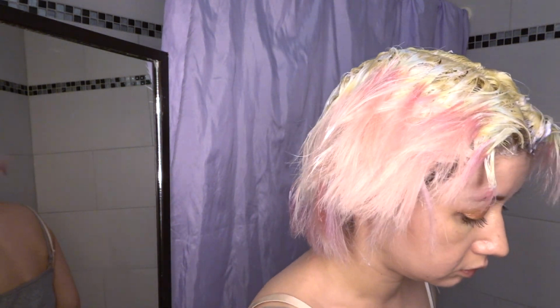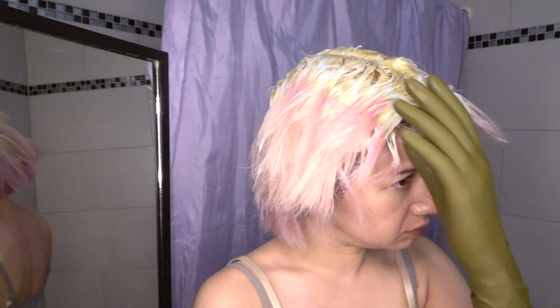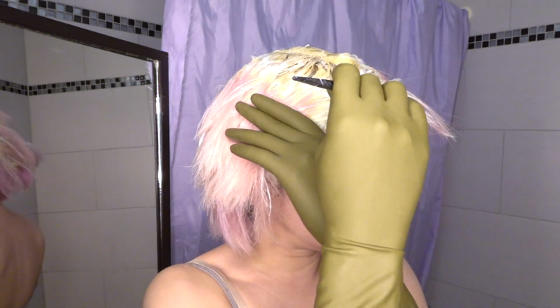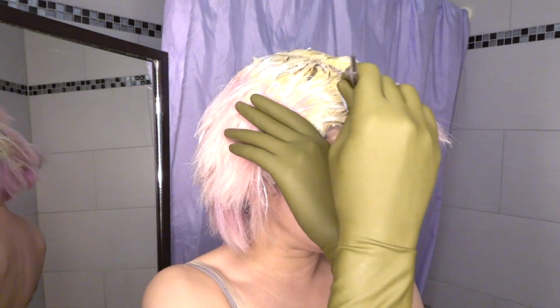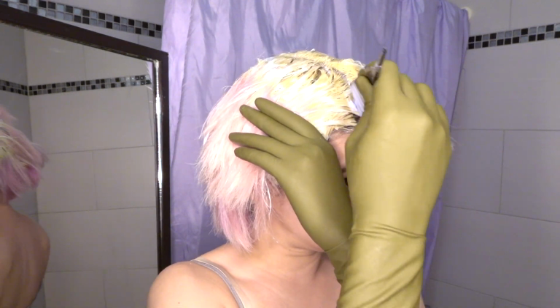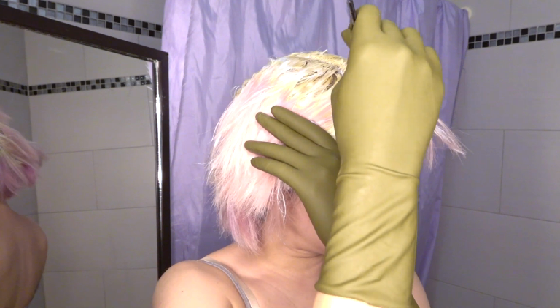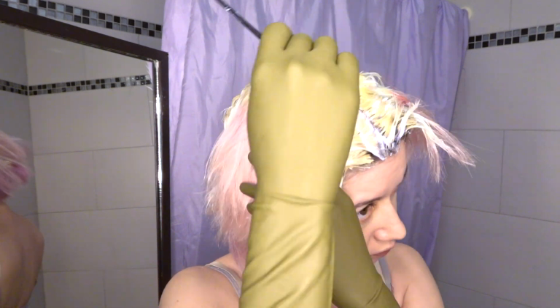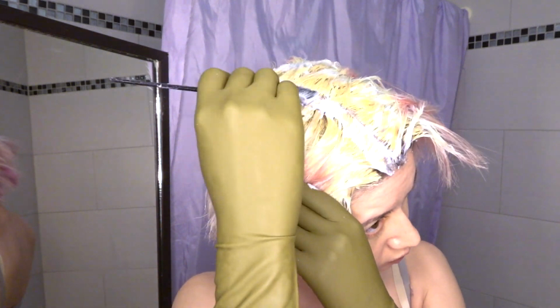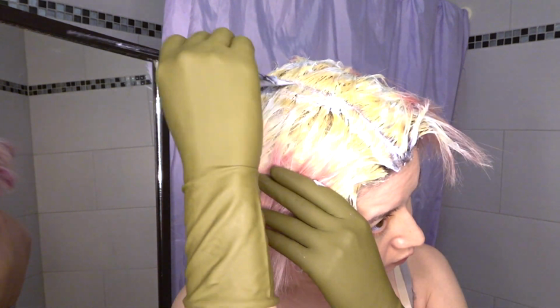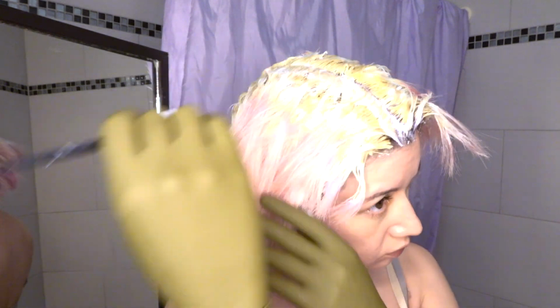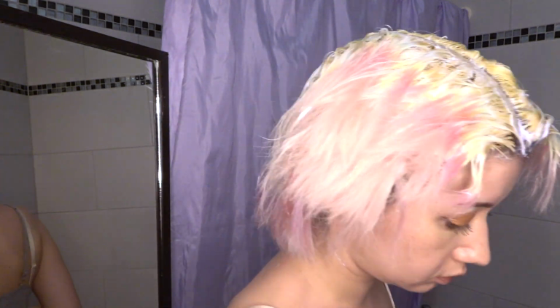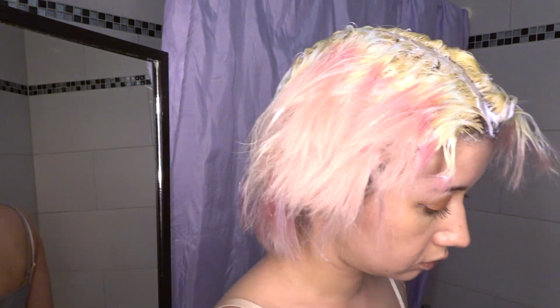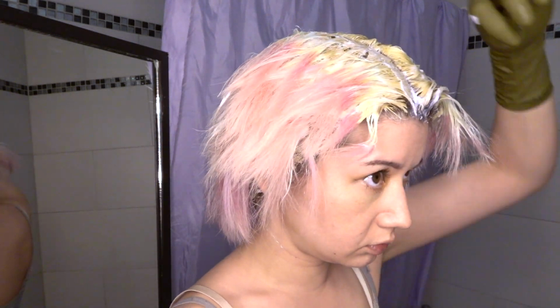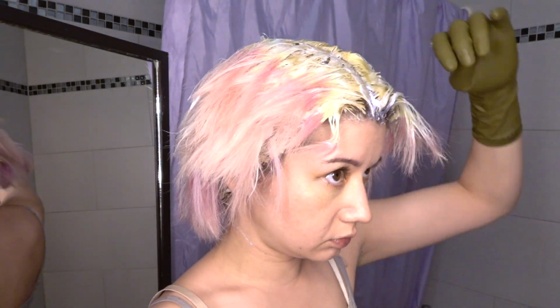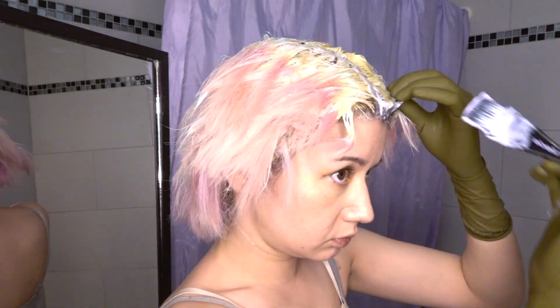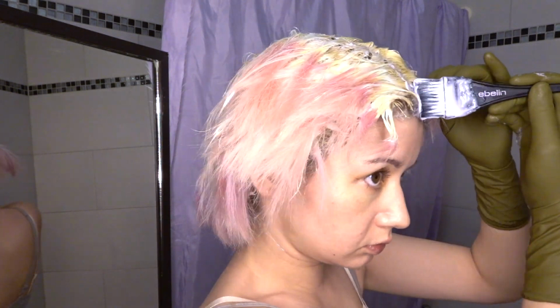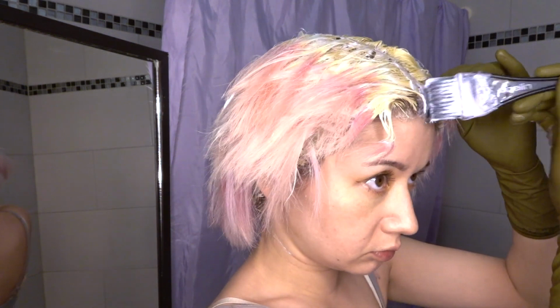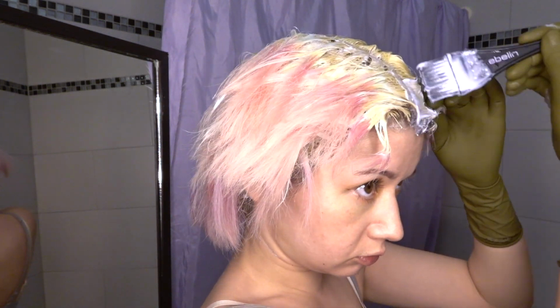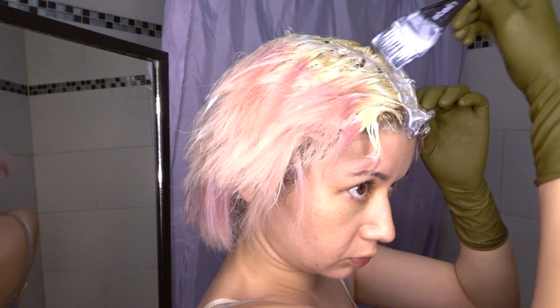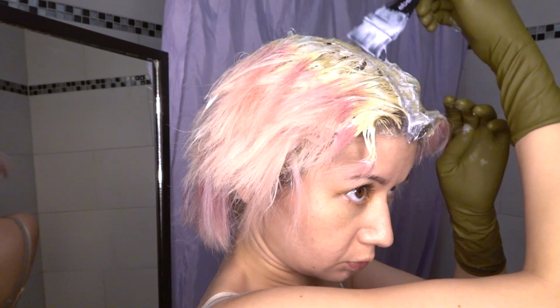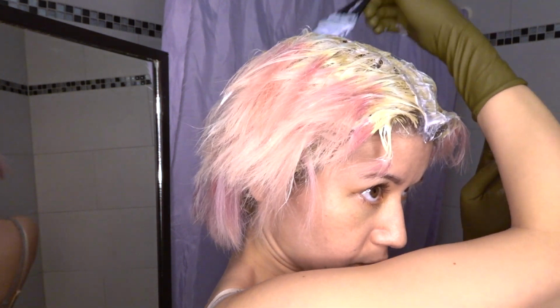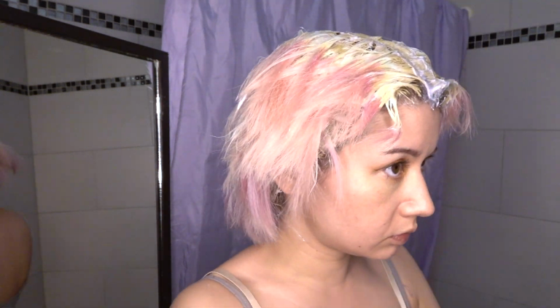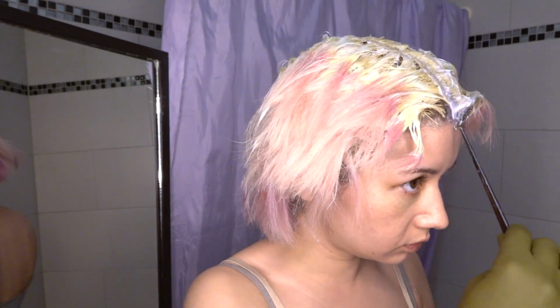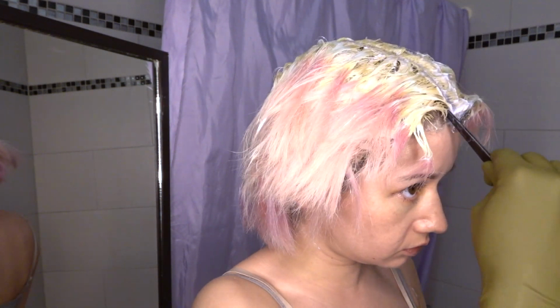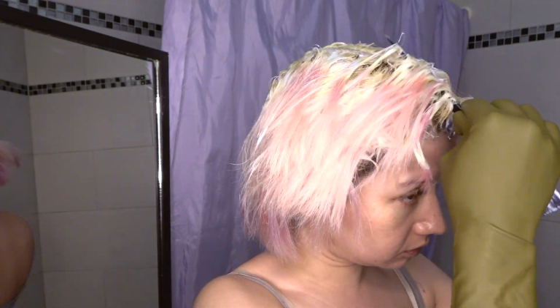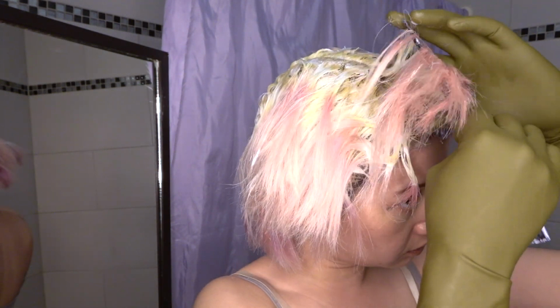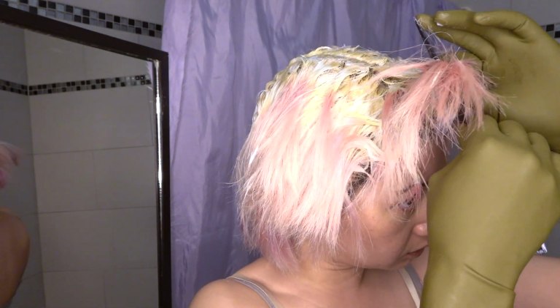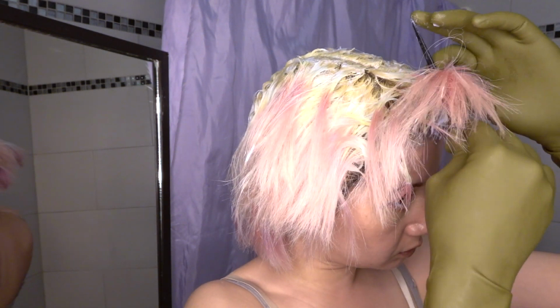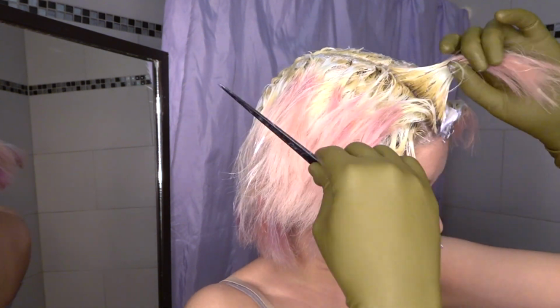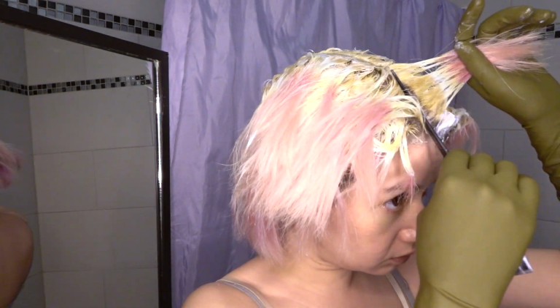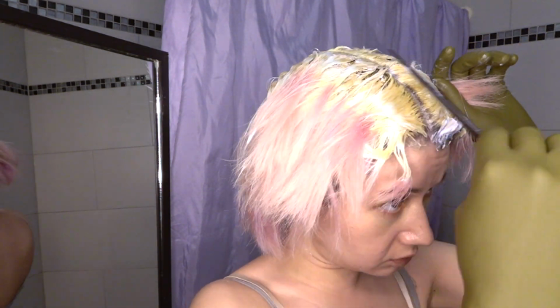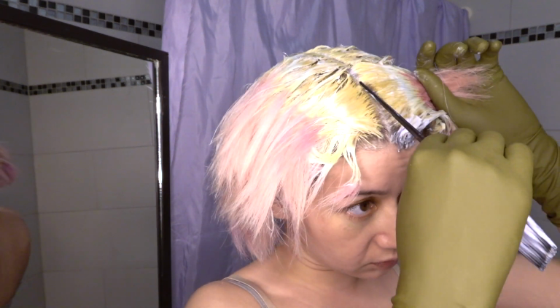Honestly, I never wanted to bleach my roots like that. I knew it wasn't right, but I just never wanted to do it properly because I'm too lazy and it's too much work going over my head two times.